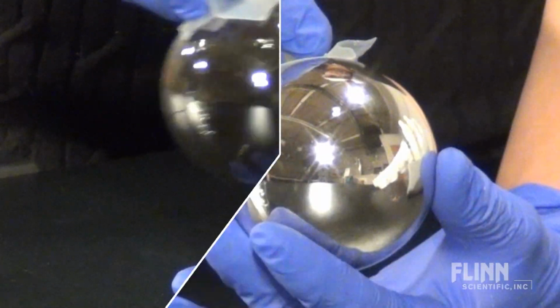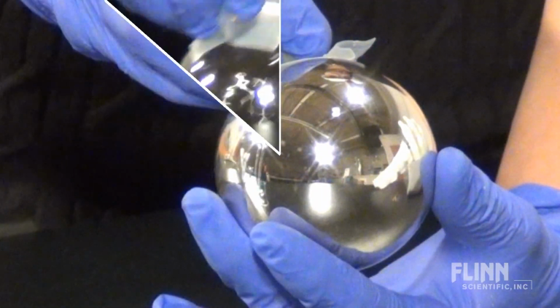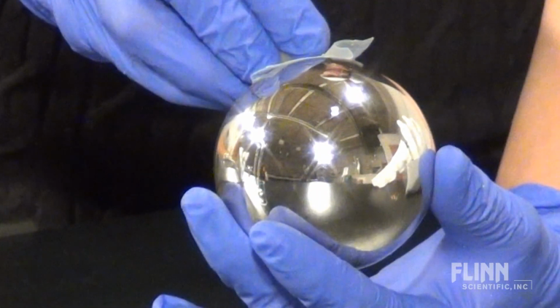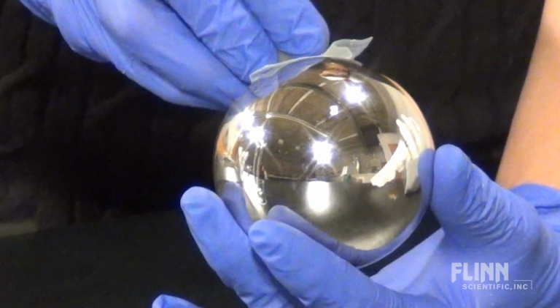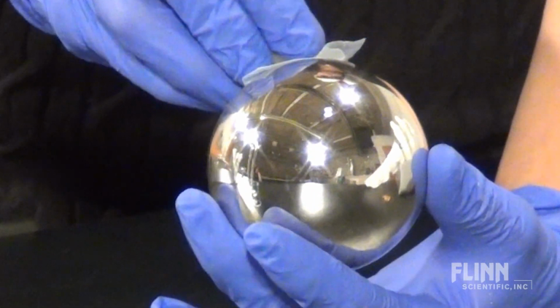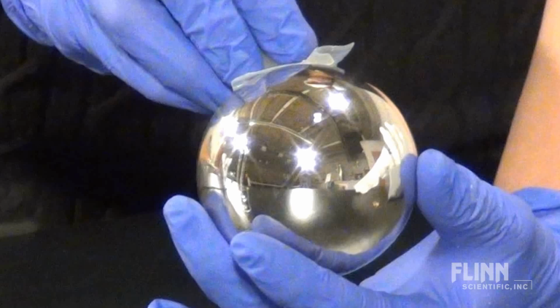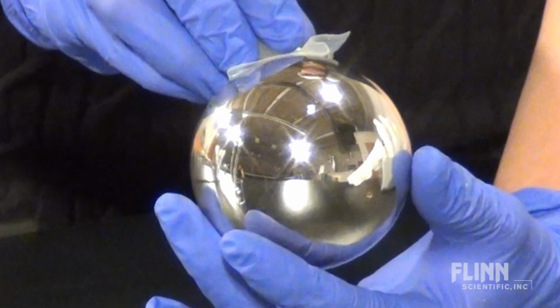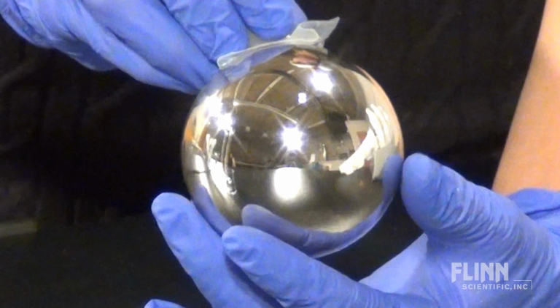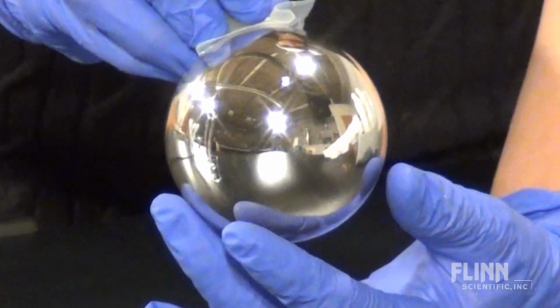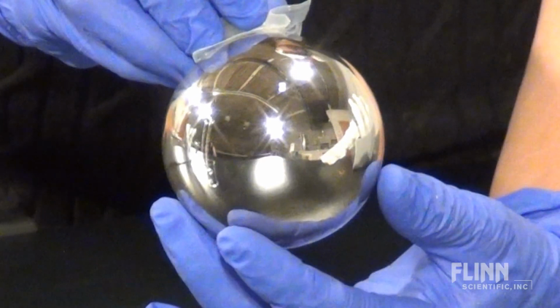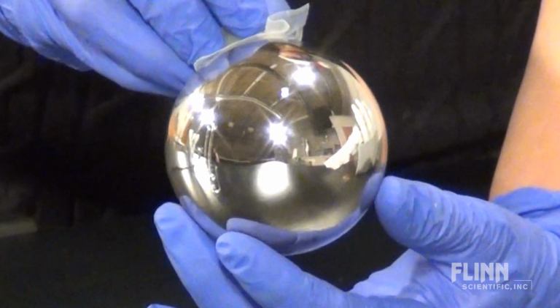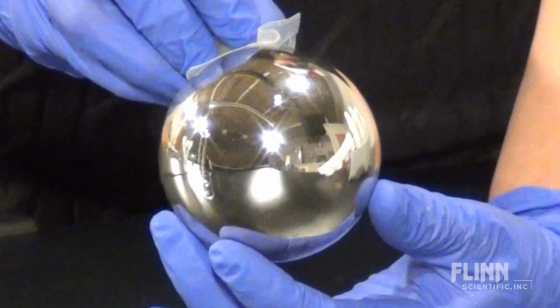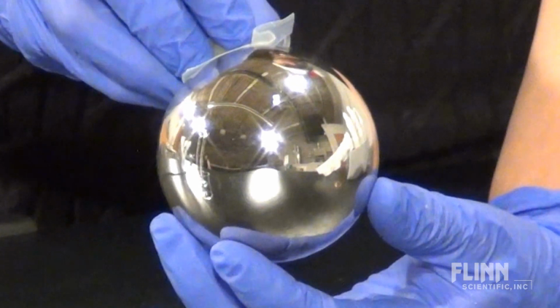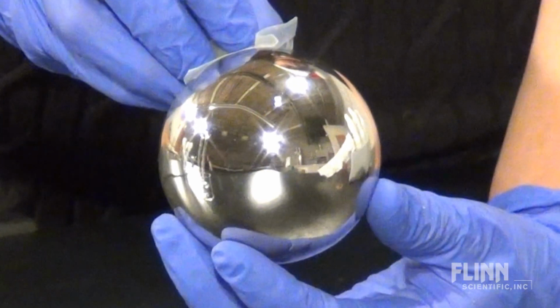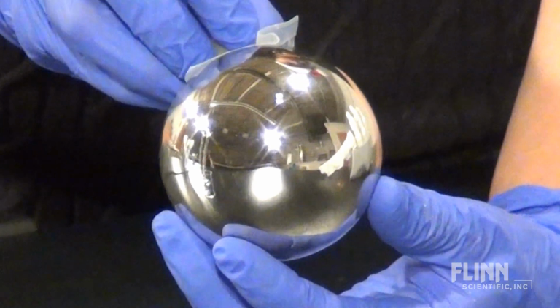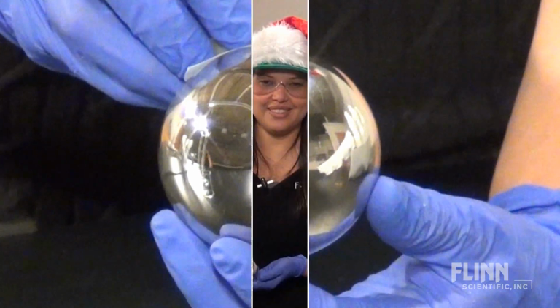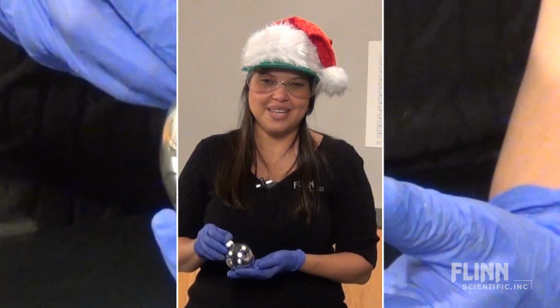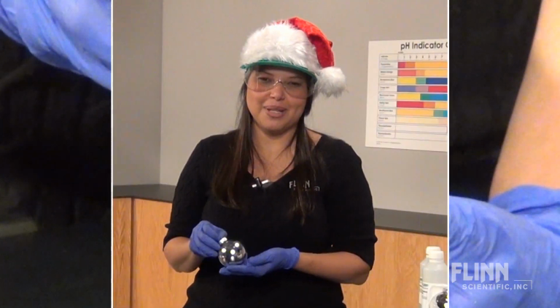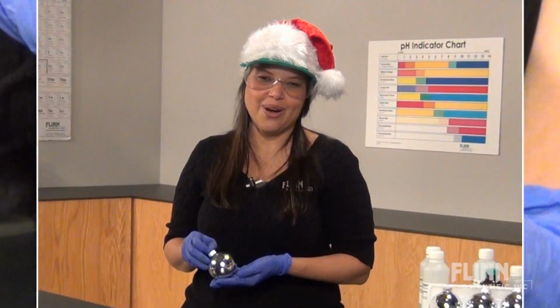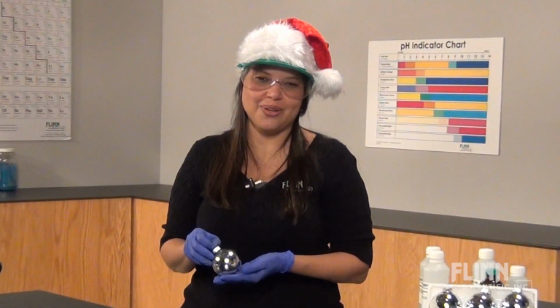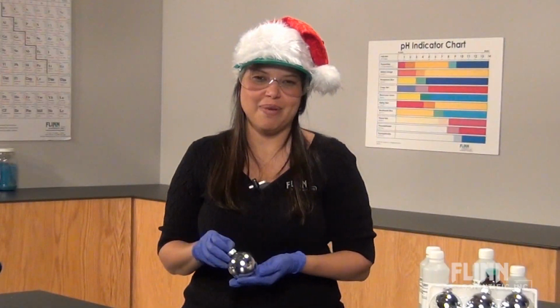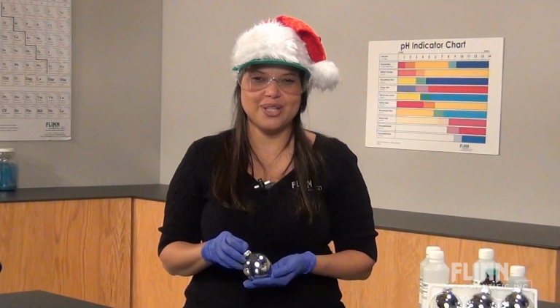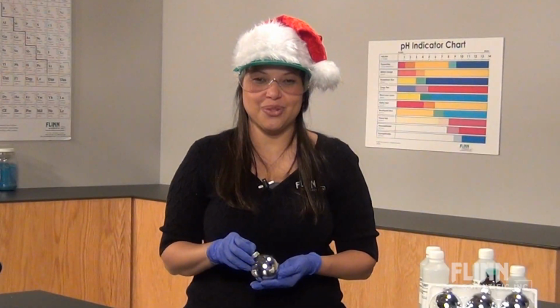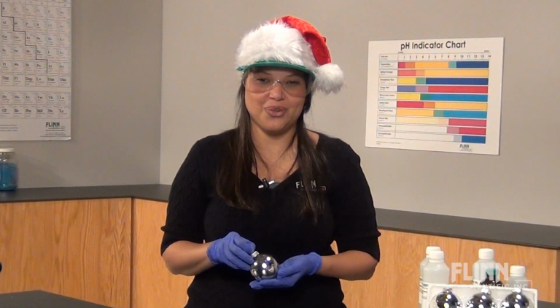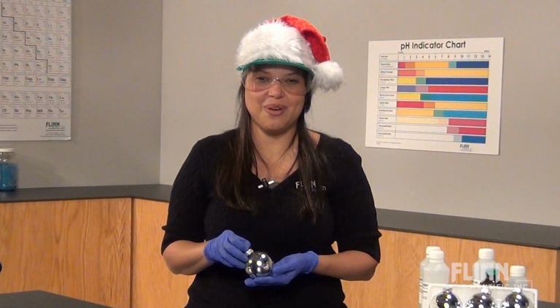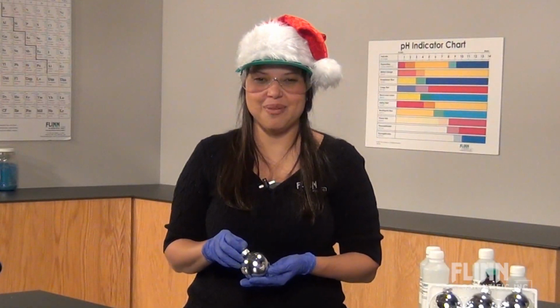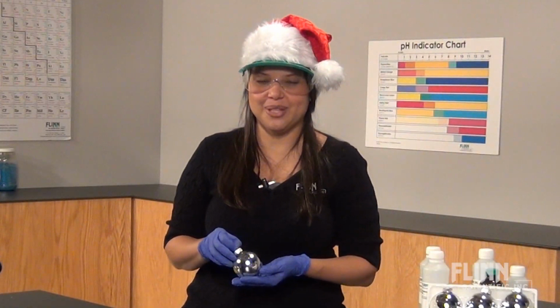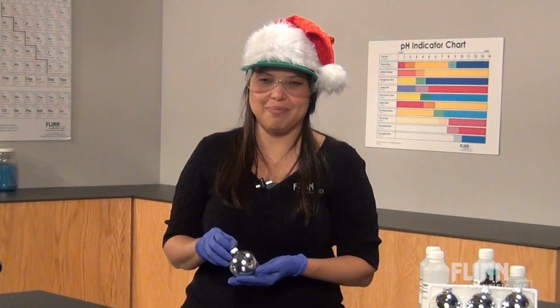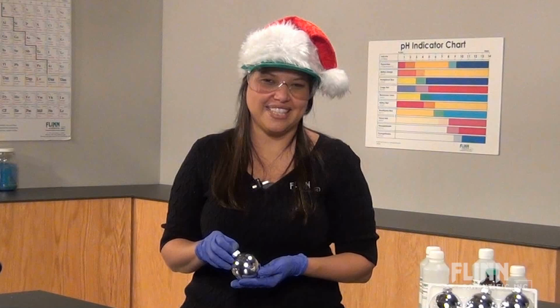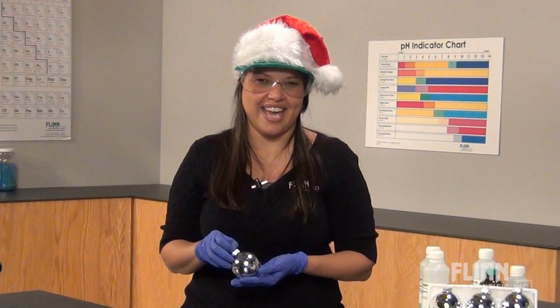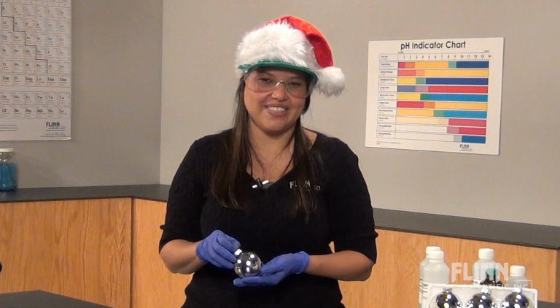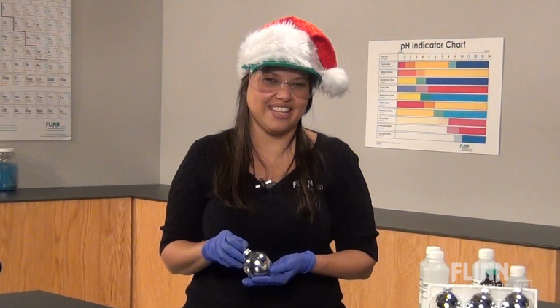When complete, thoroughly rinse with distilled or deionized water. Please call or email us for the free write-up for this amazing activity. Thank you.